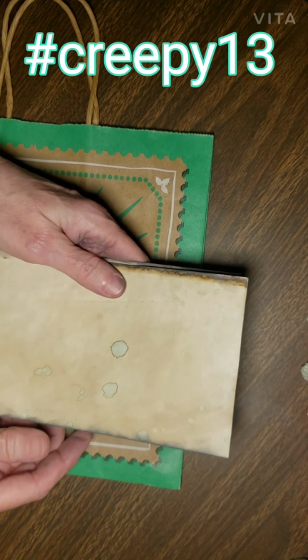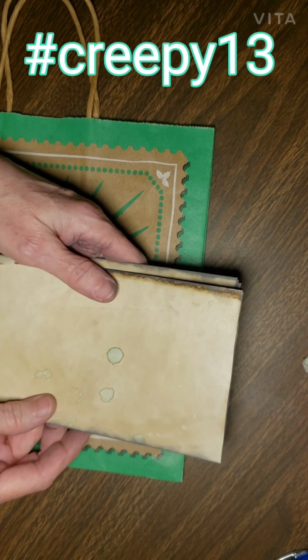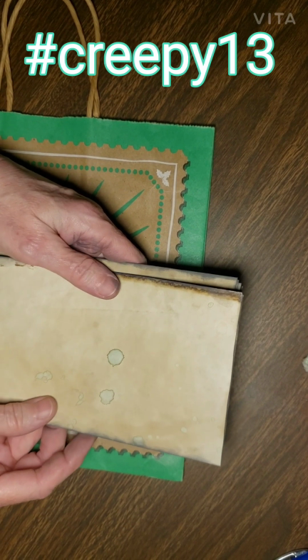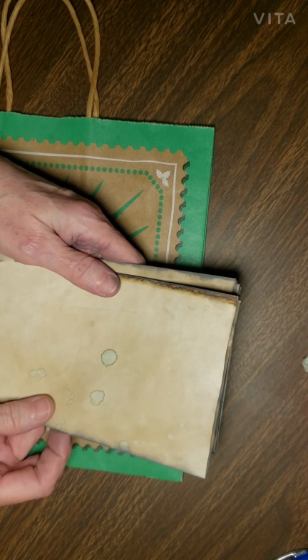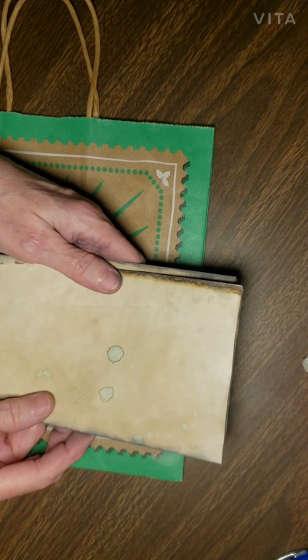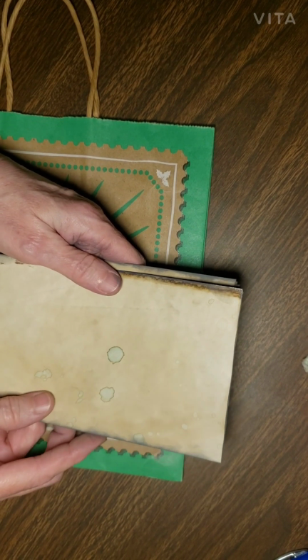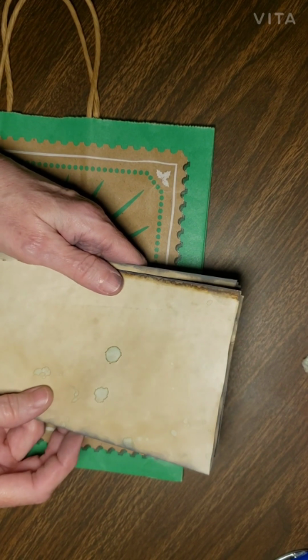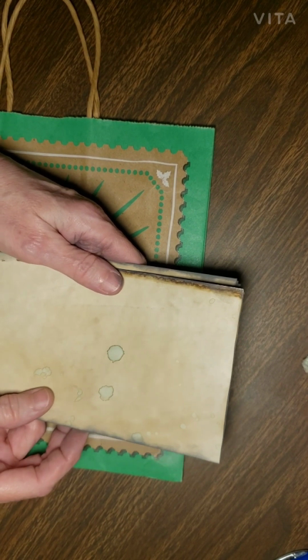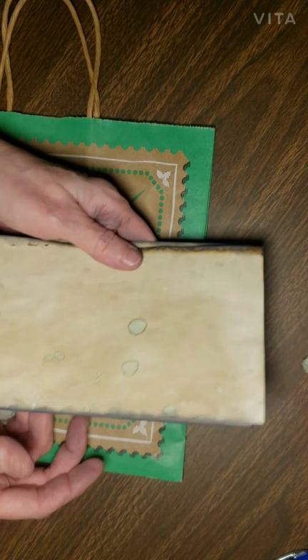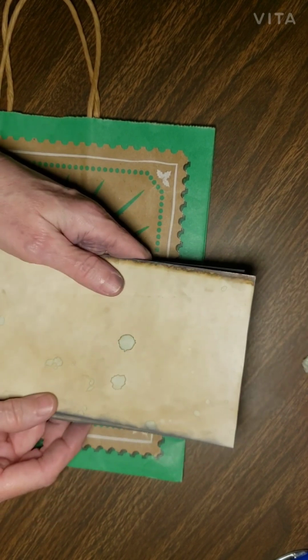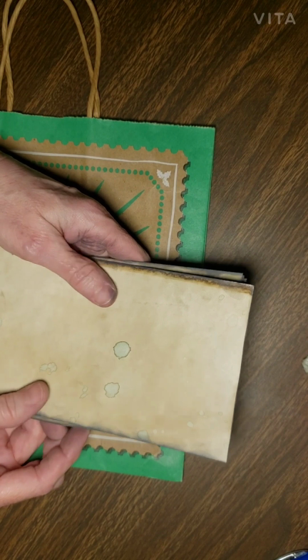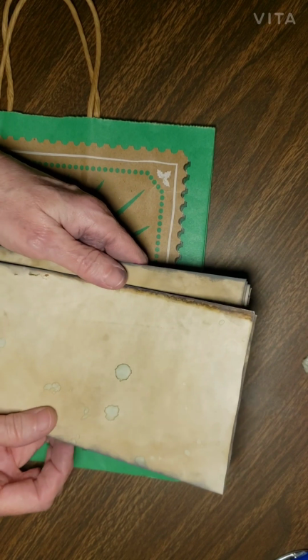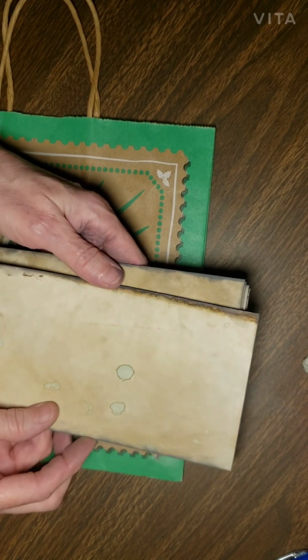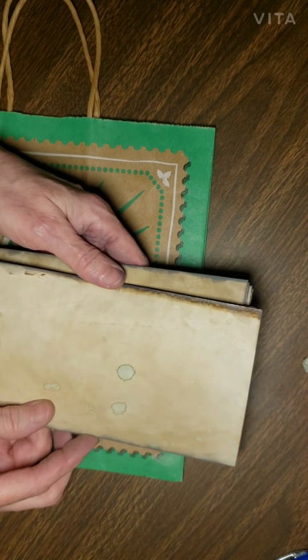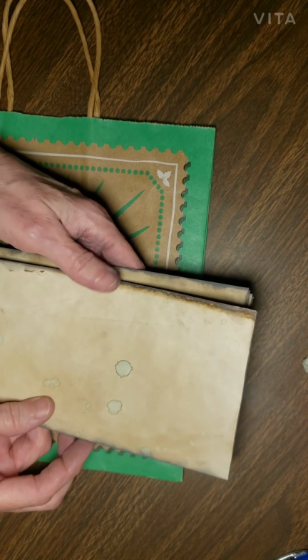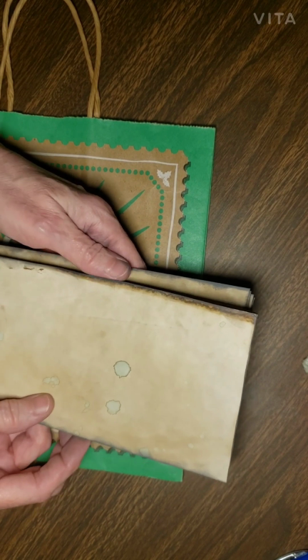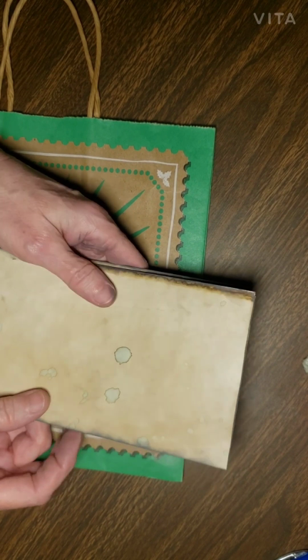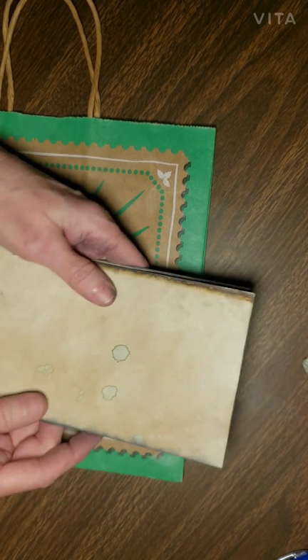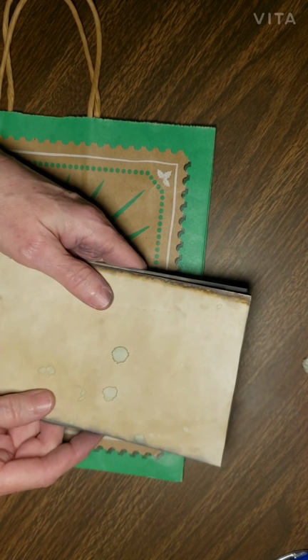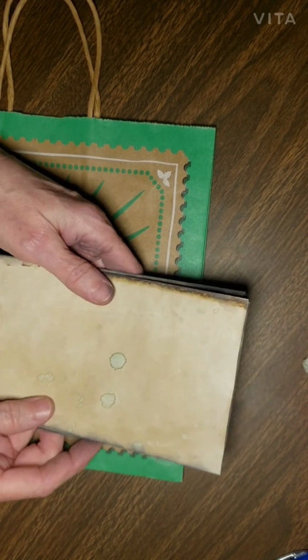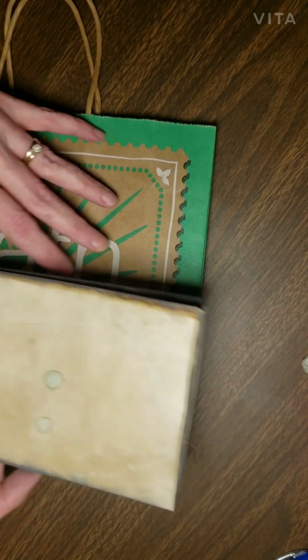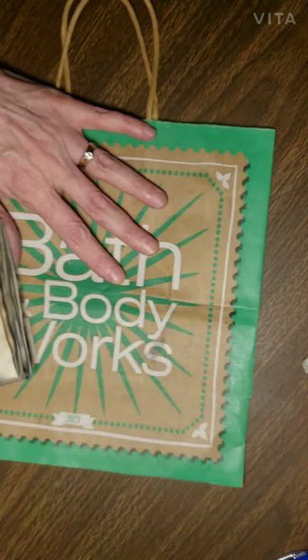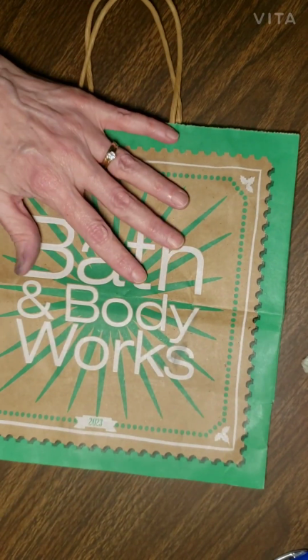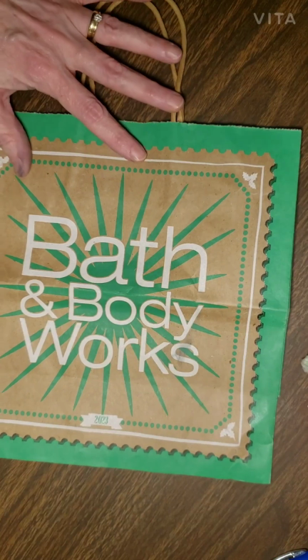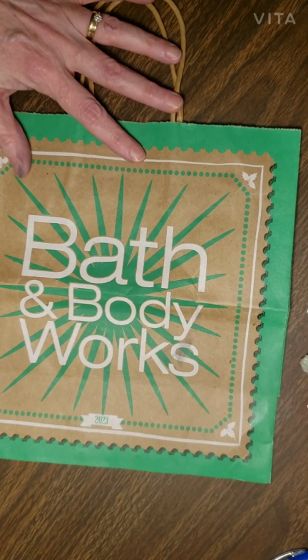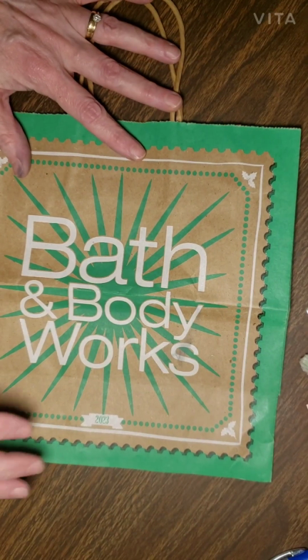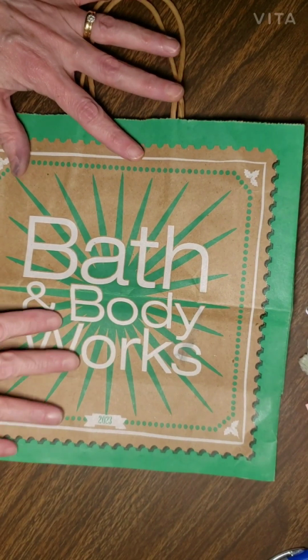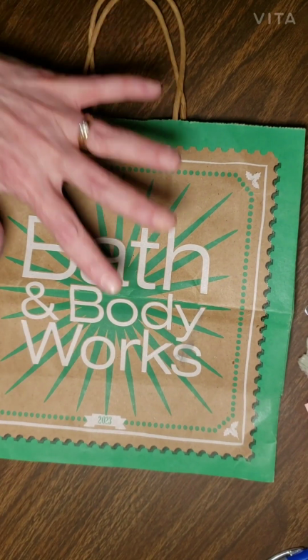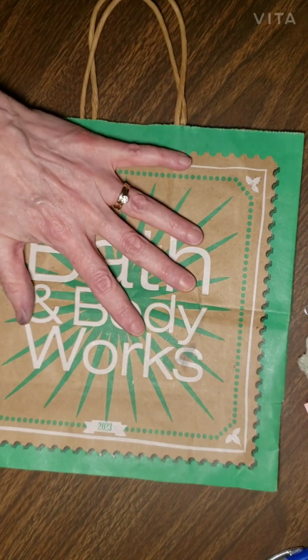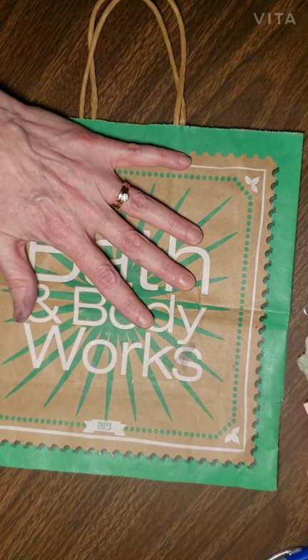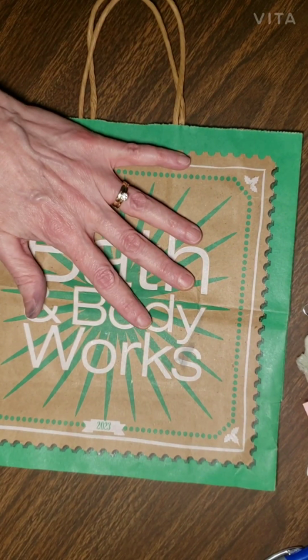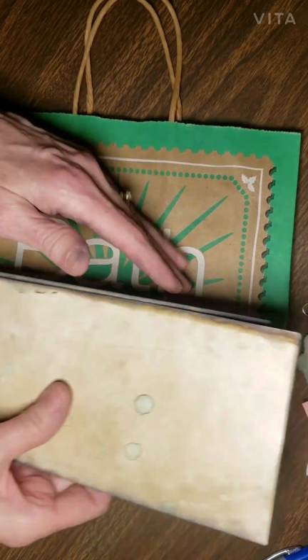It doesn't have to be a journal — it could be anything that you want to do that's creepy. You can do a tag or a spread or anything you want. But what I'm going to do is use this bag and make the cover out of it and make a journal.